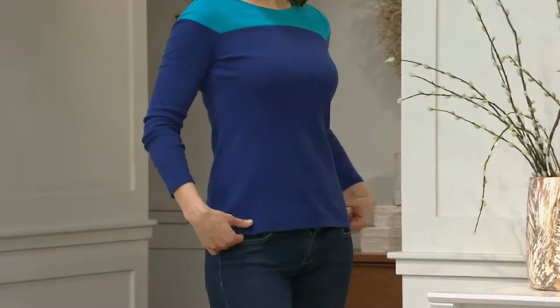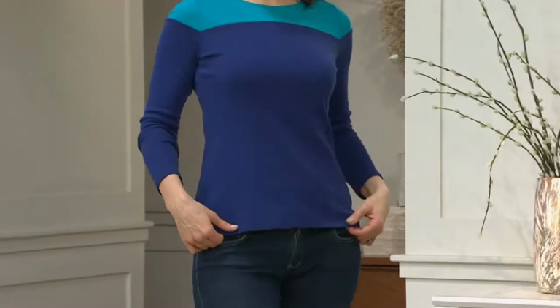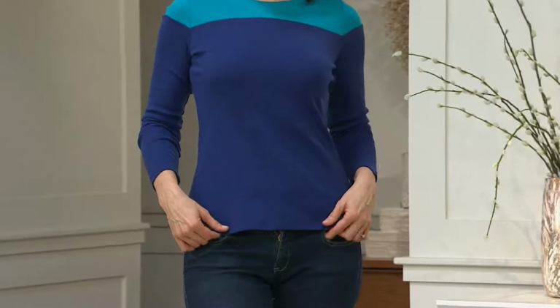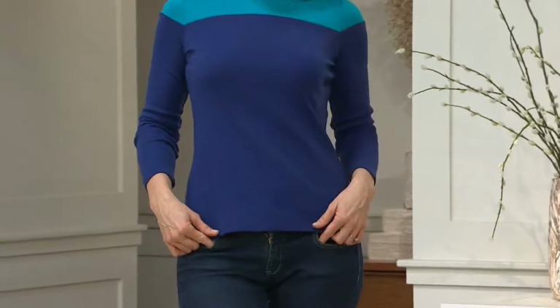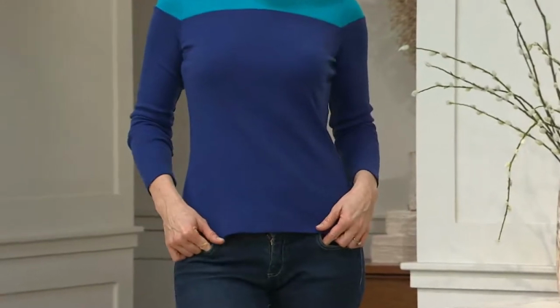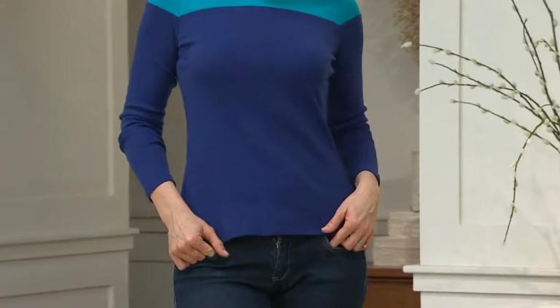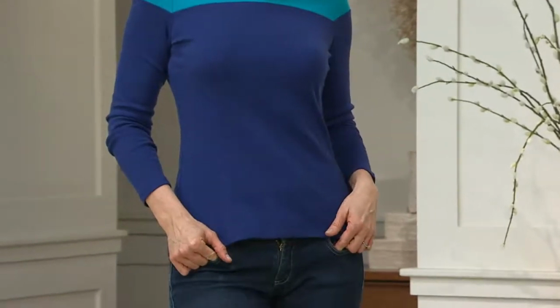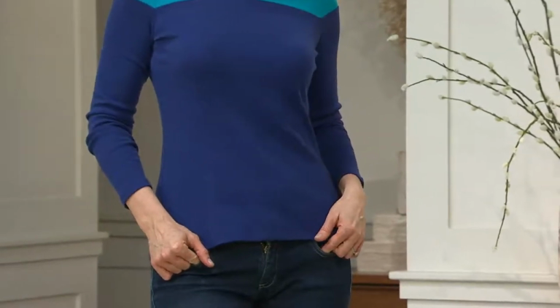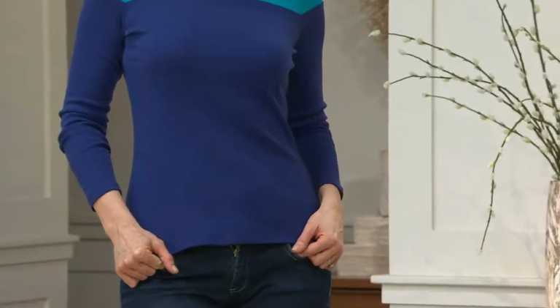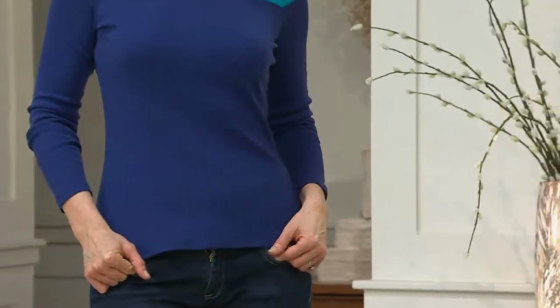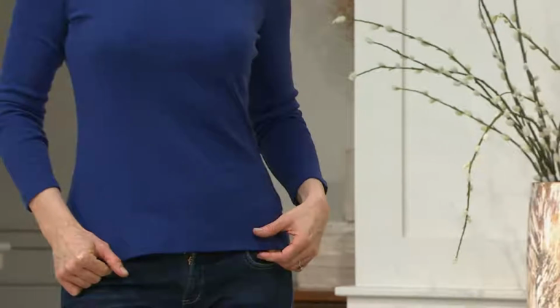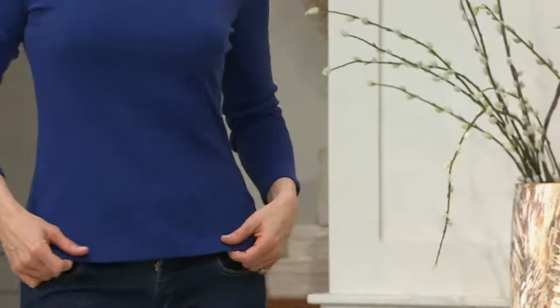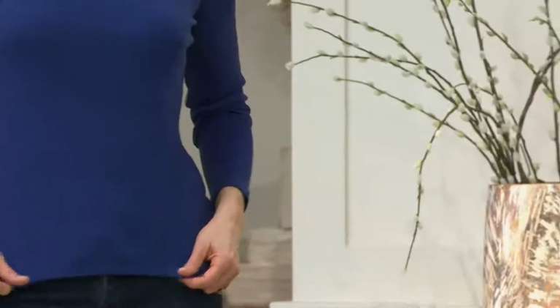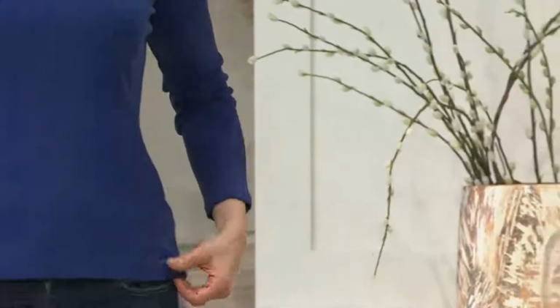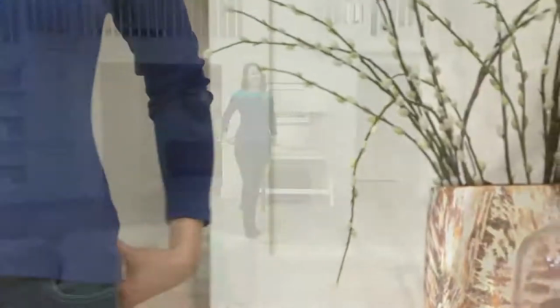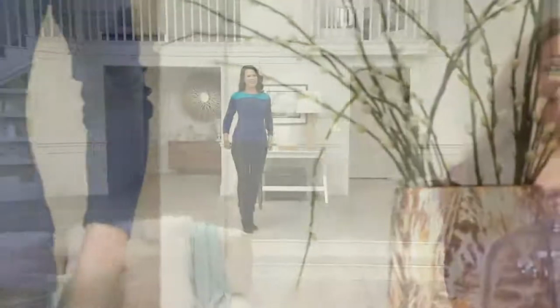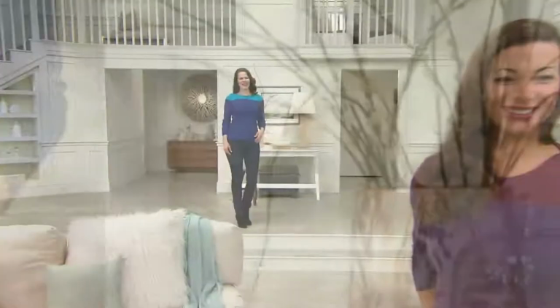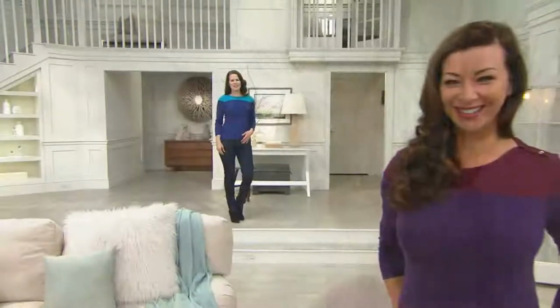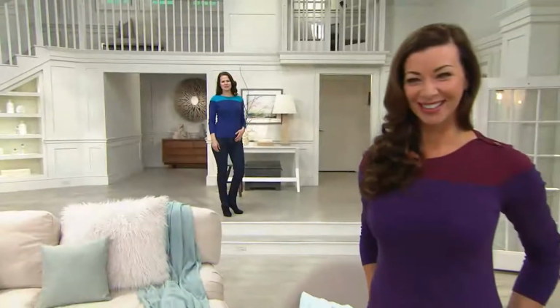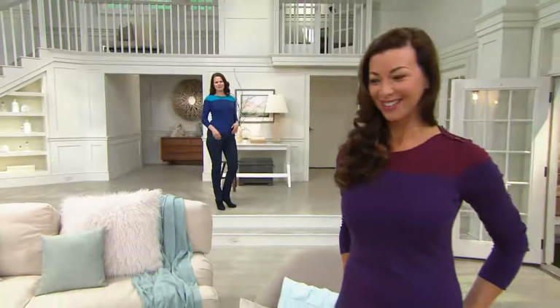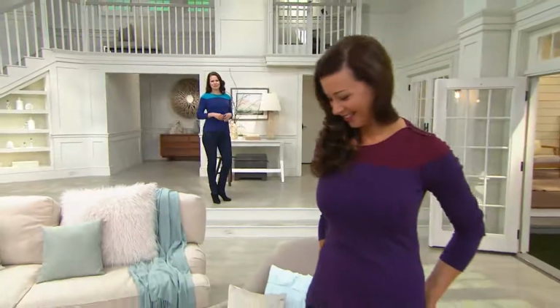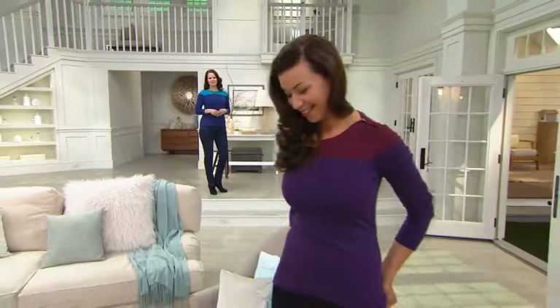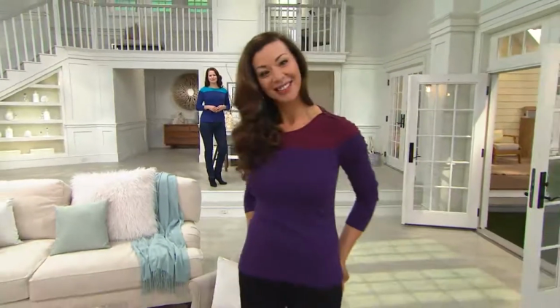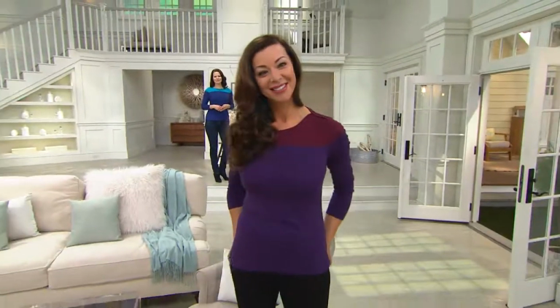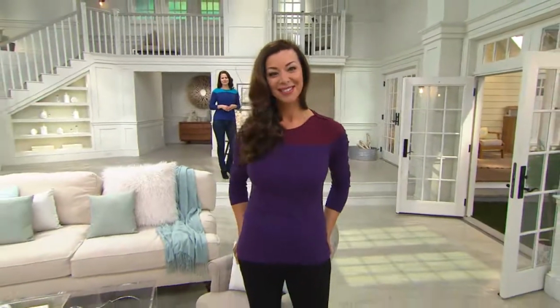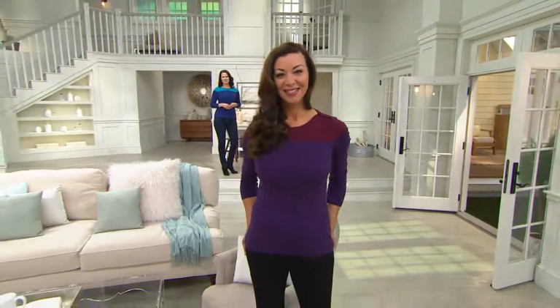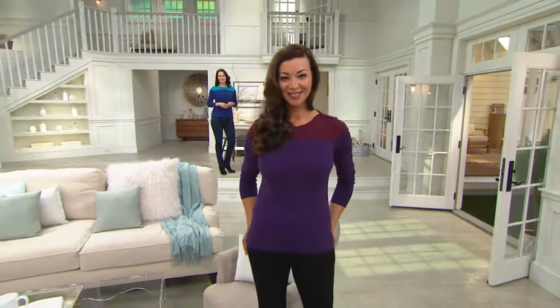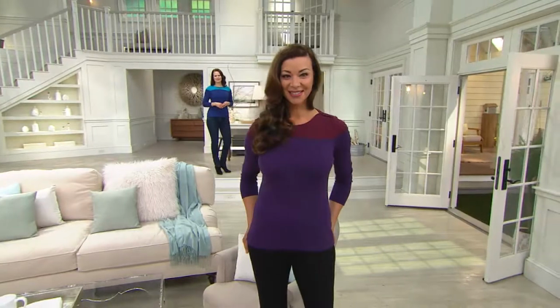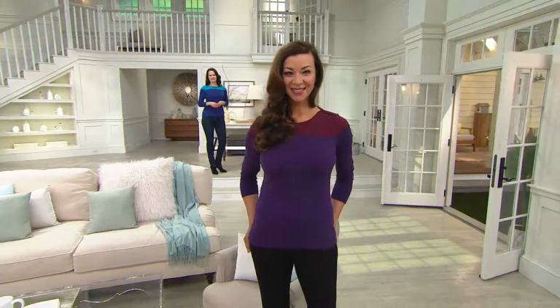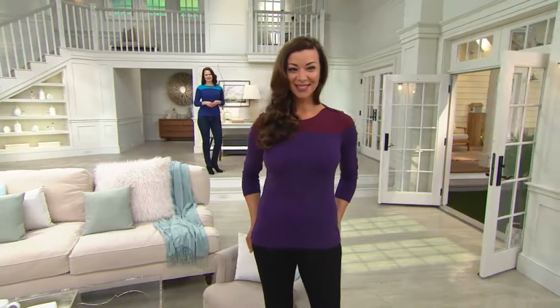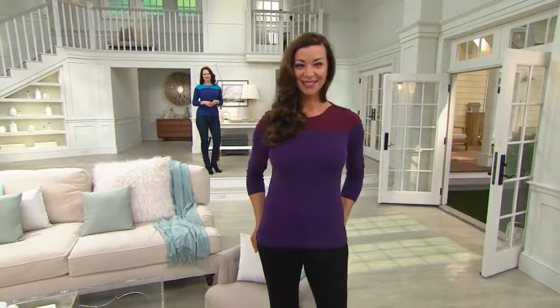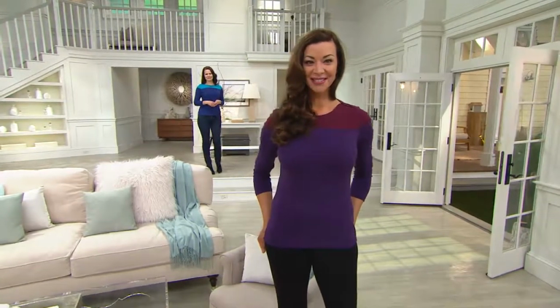How about that? I love it, it's really pretty. So this one is customer top rated — call us if you haven't tried it, we'd love to hear from you. It's $33 for the Liz Claiborne New York Long Sleeve Color Block Knit Top.